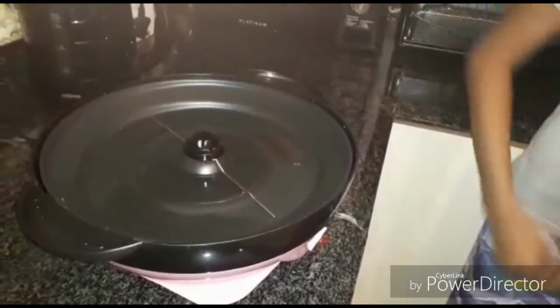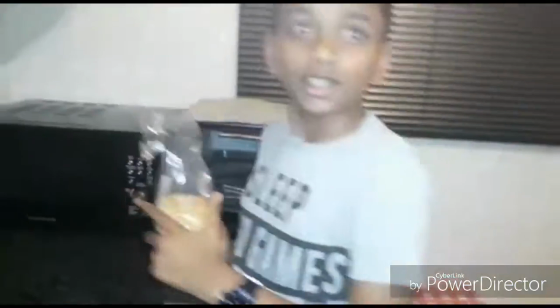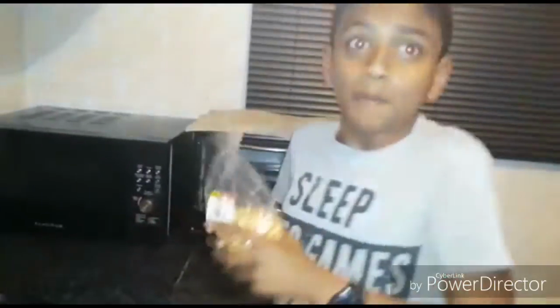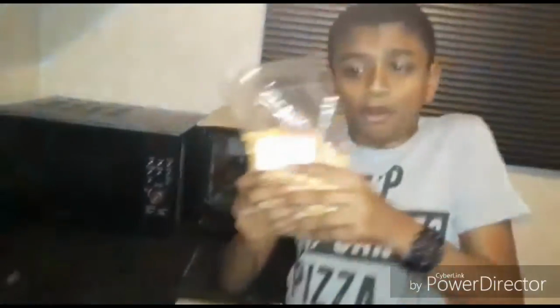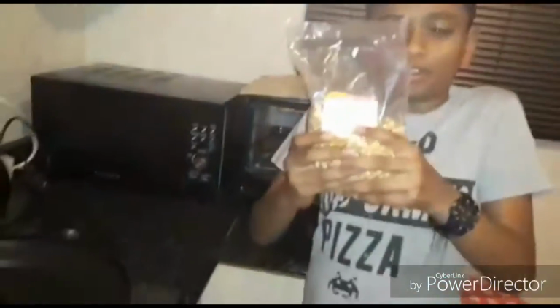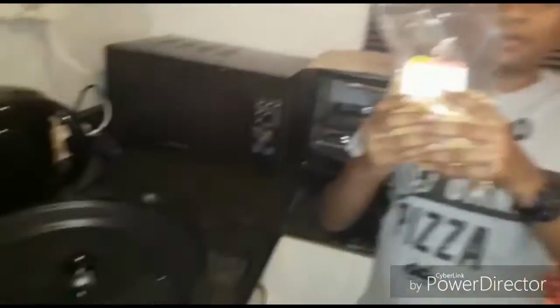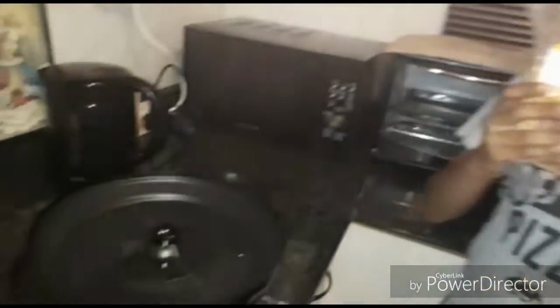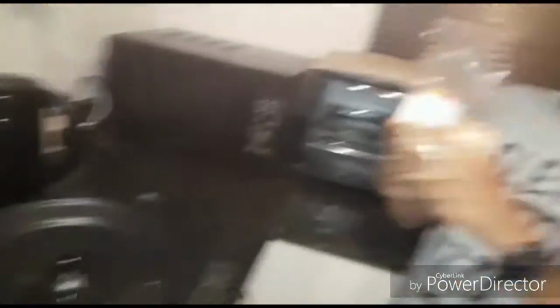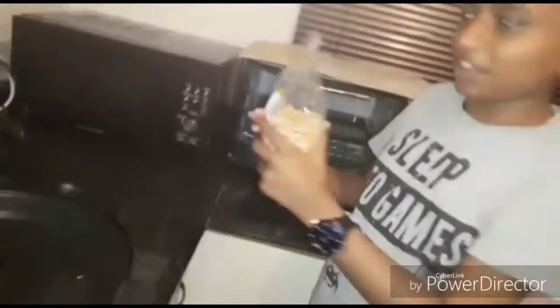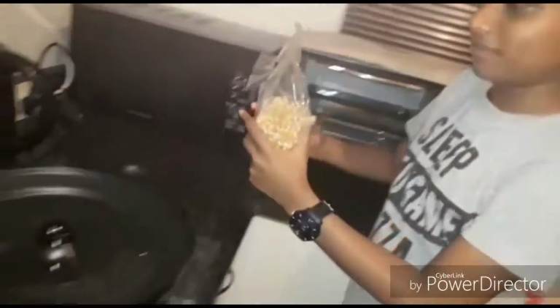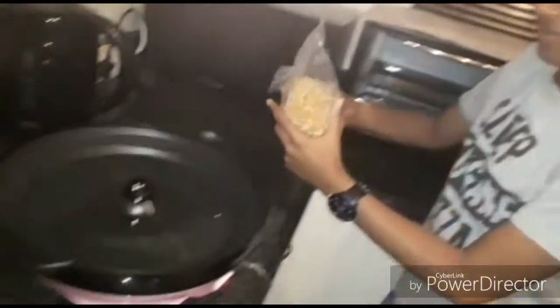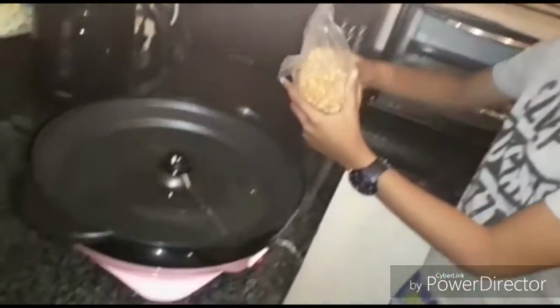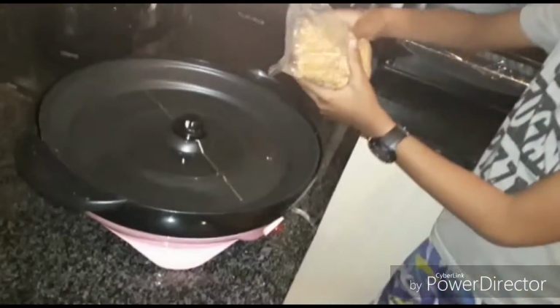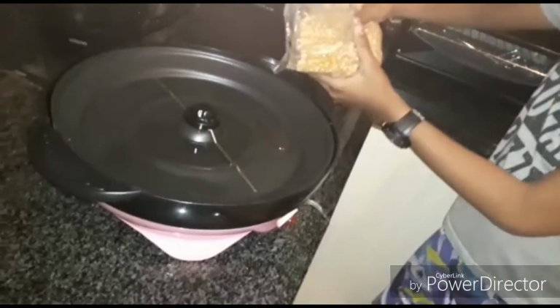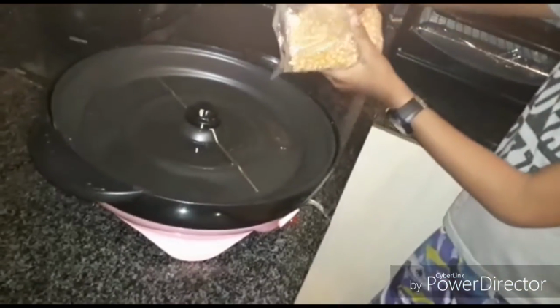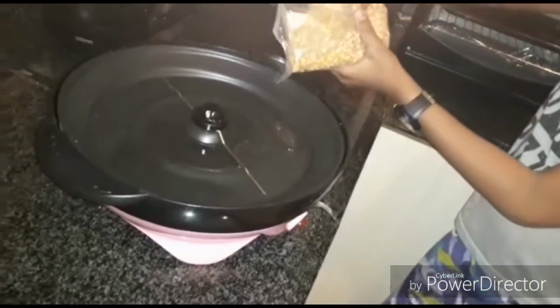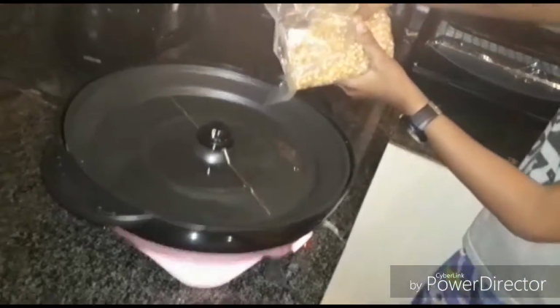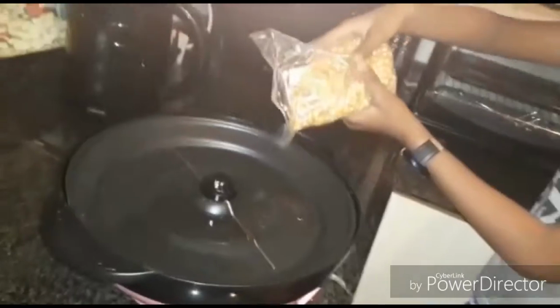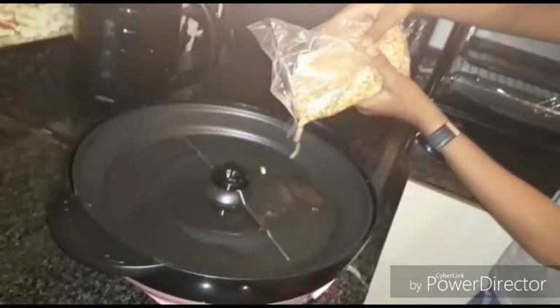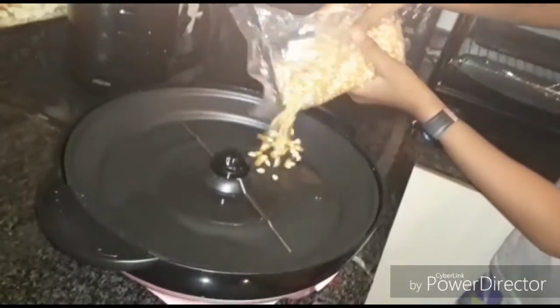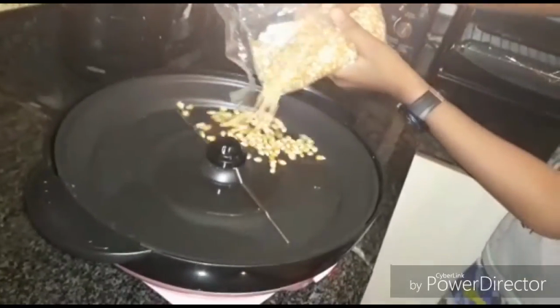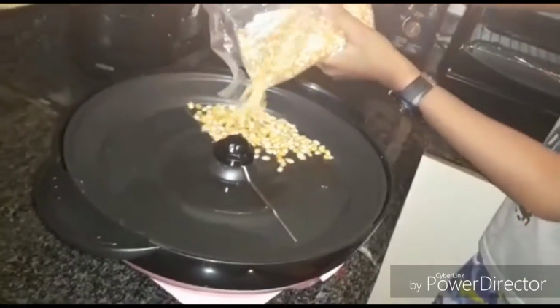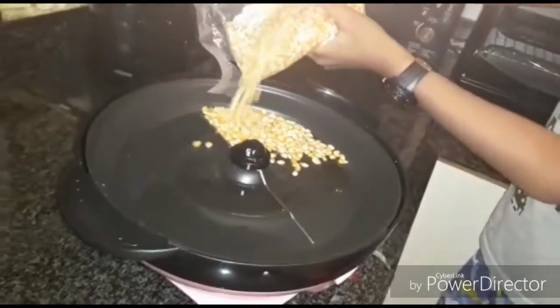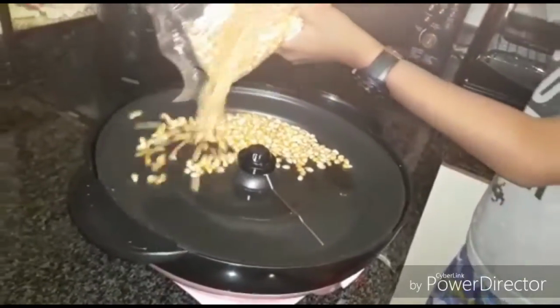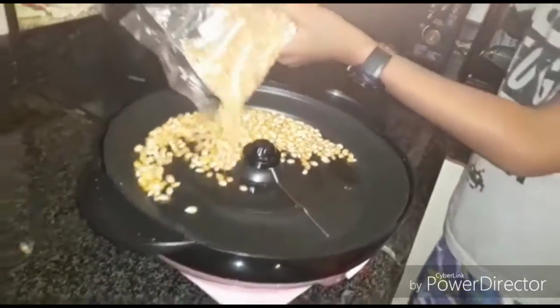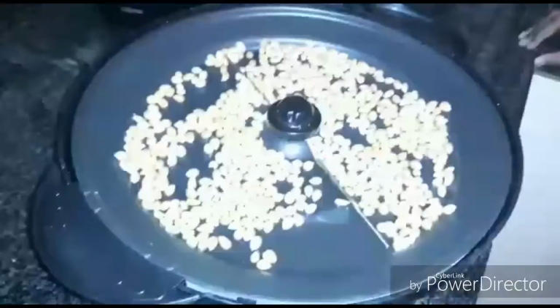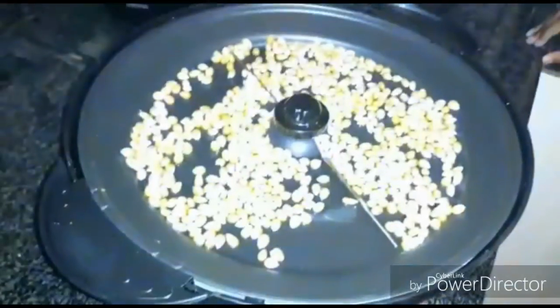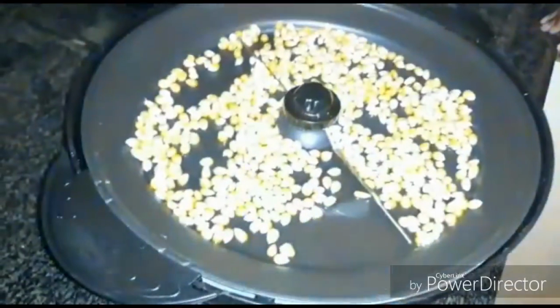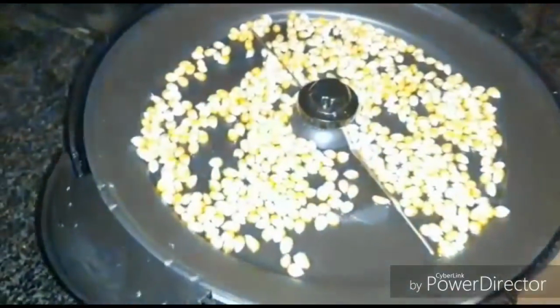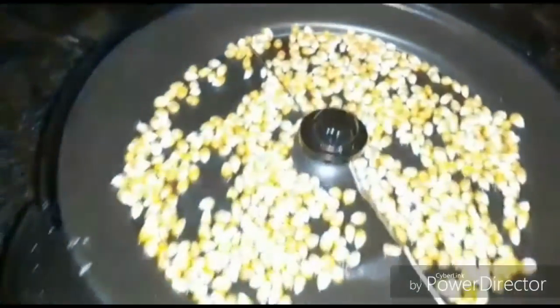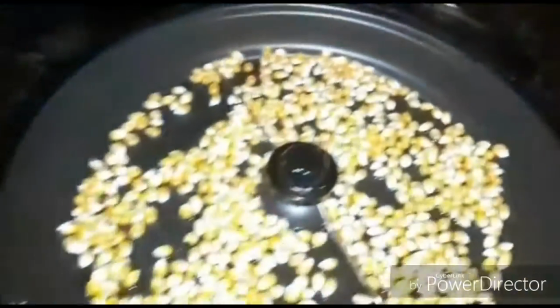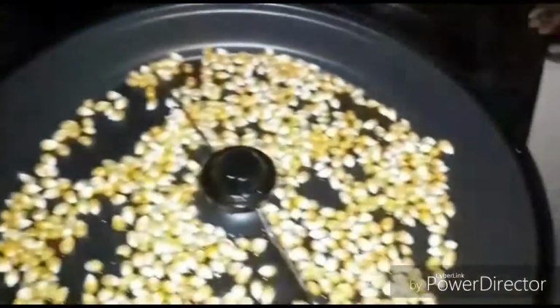Let's pour all of these popcorn seeds in. Spread the popcorn around.